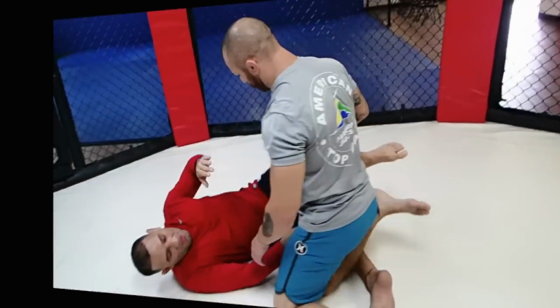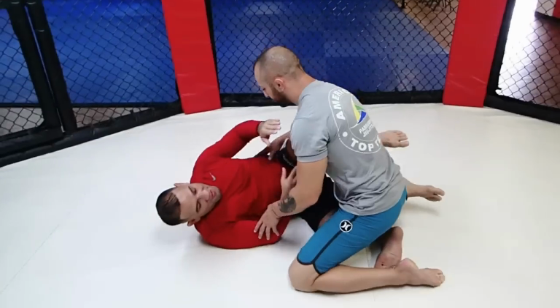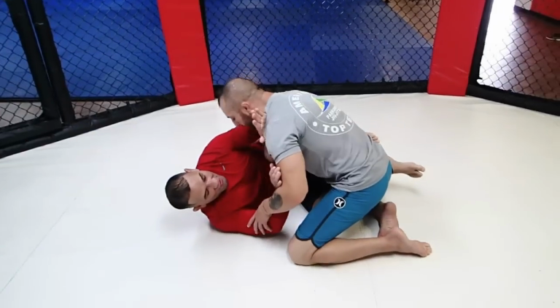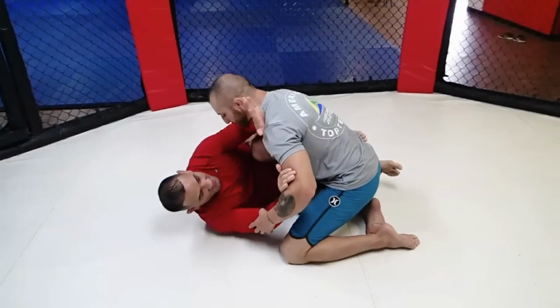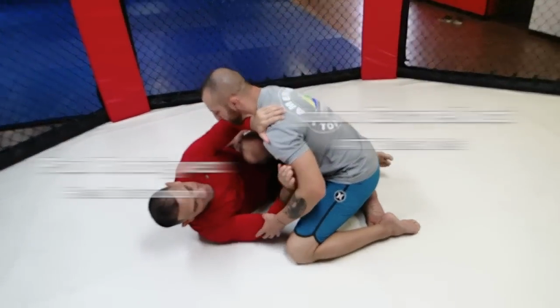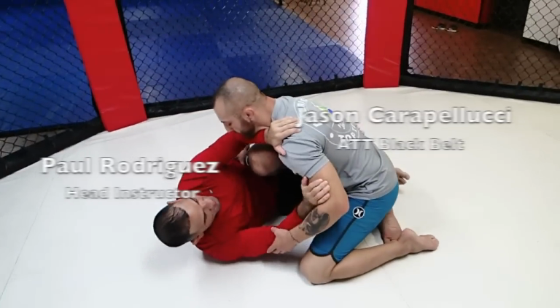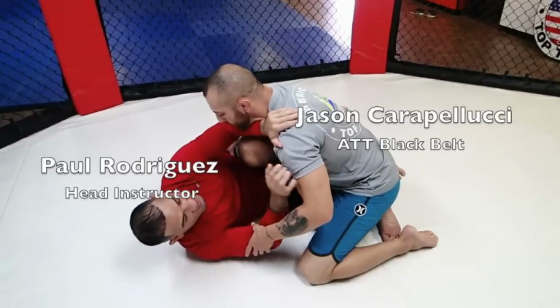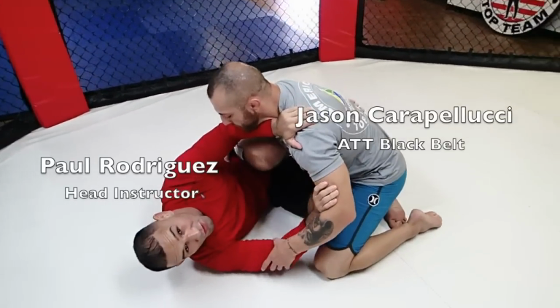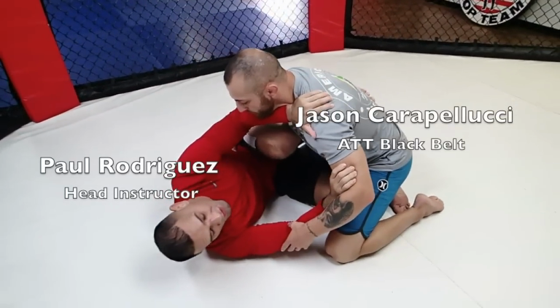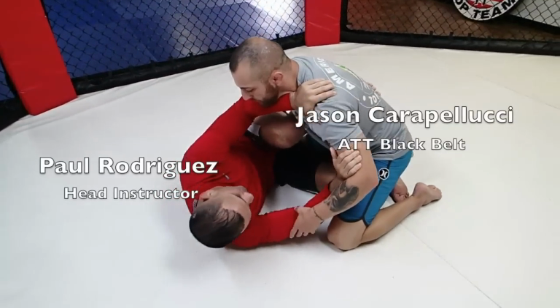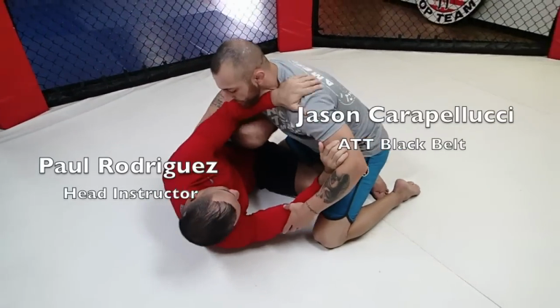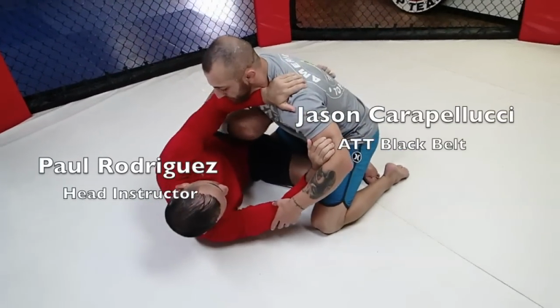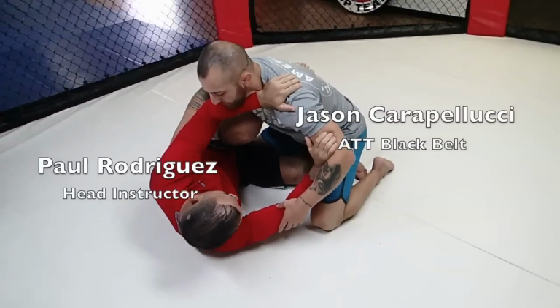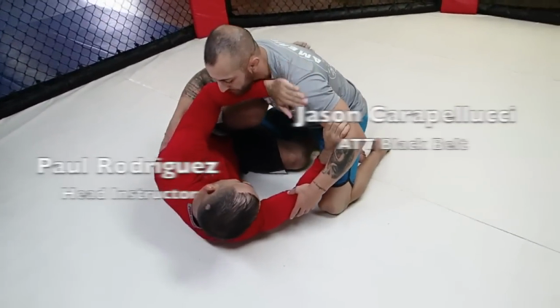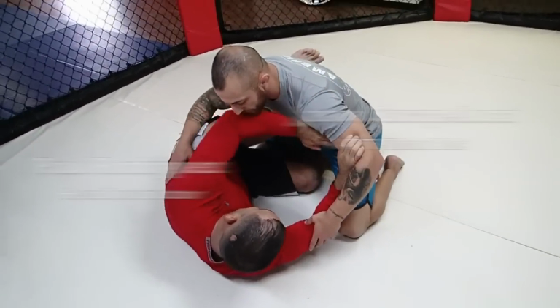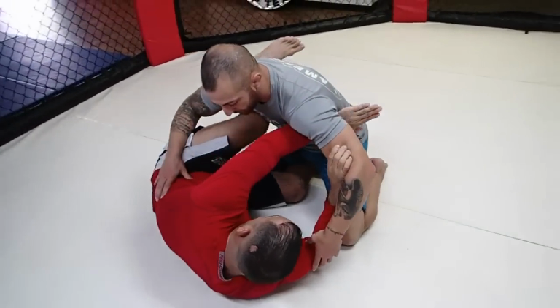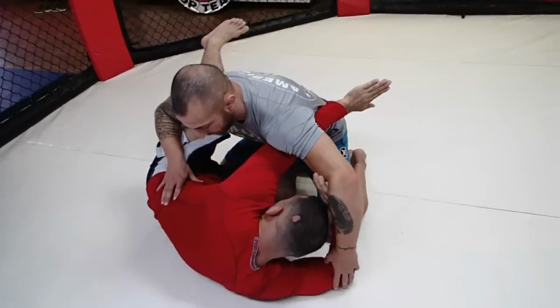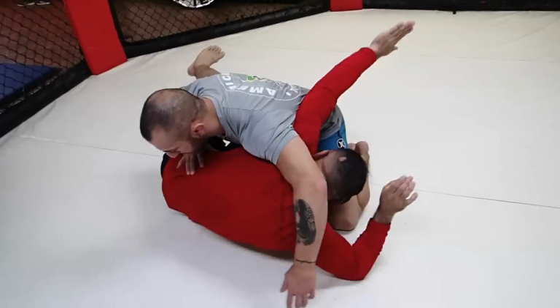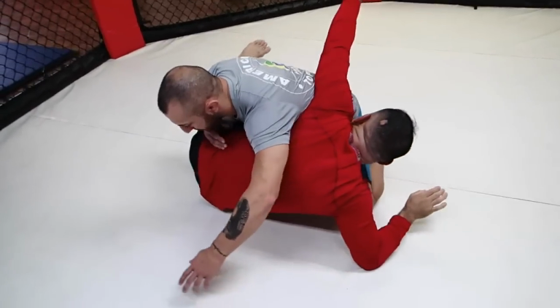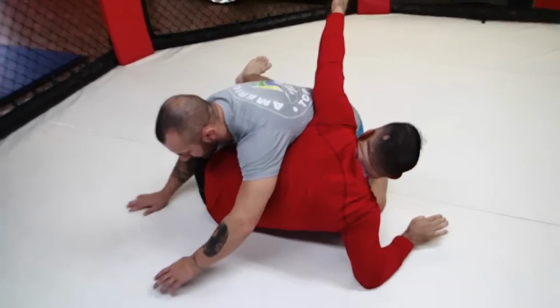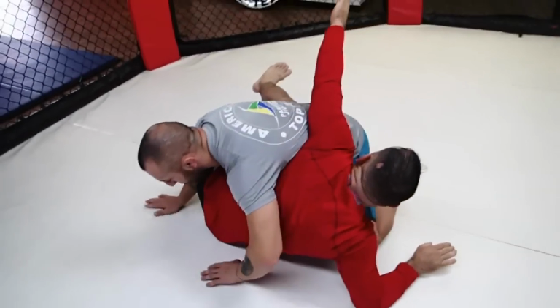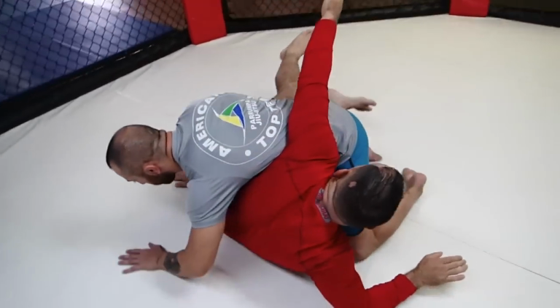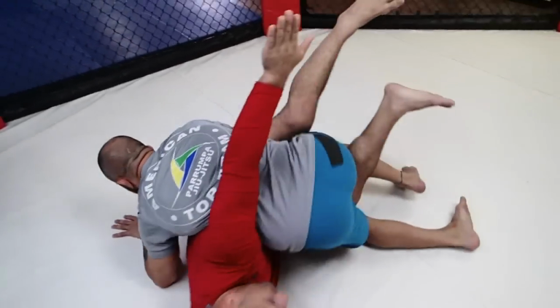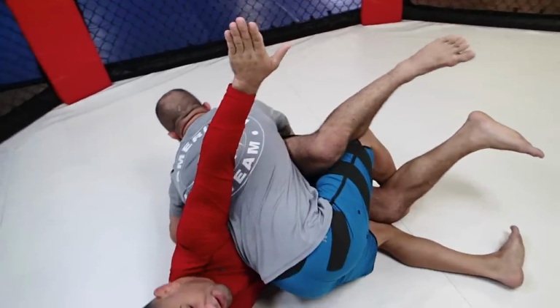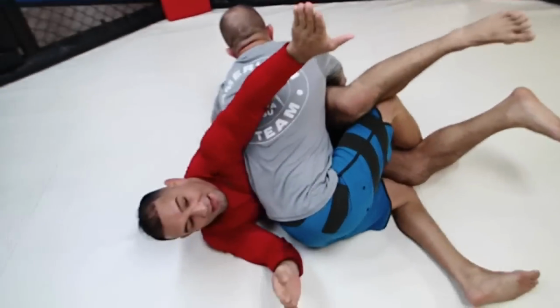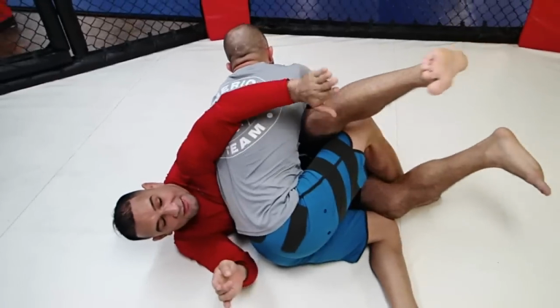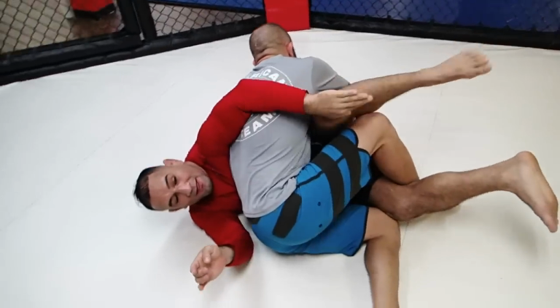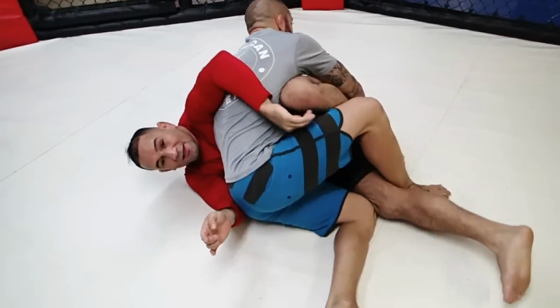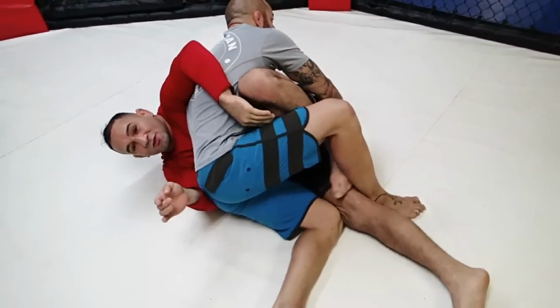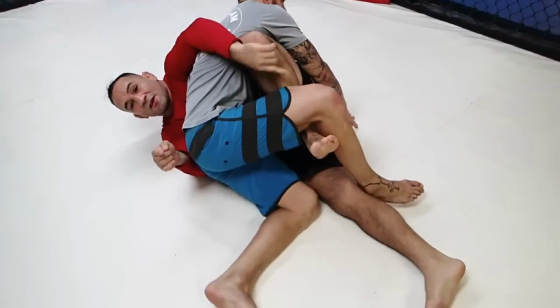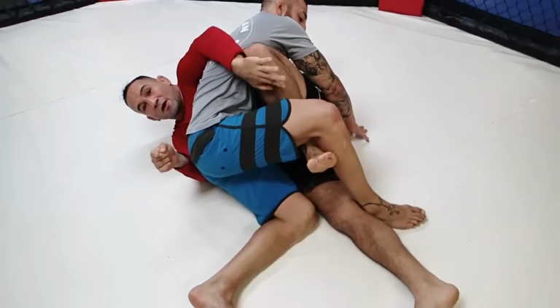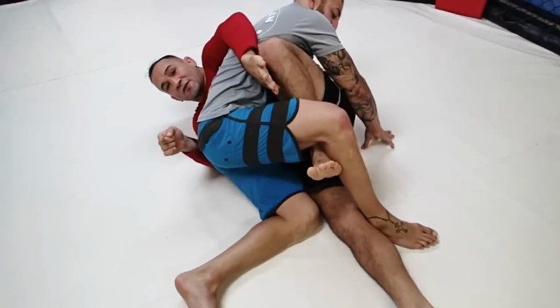I'm going to have my knee across. I'm going to be controlling the bicep, controlling the tricep, the trap here. I'm going to dive in — open the arm, dive in here. My partner is going to put my hip to the ground. As he does that, my leg is going to swim and I'm going to put my hook in right here.